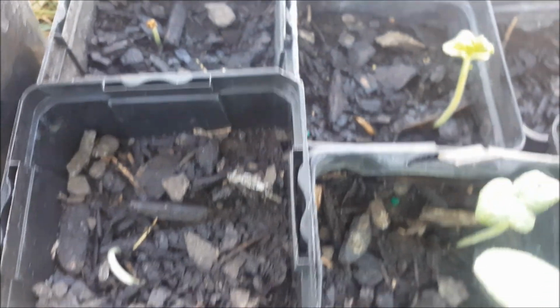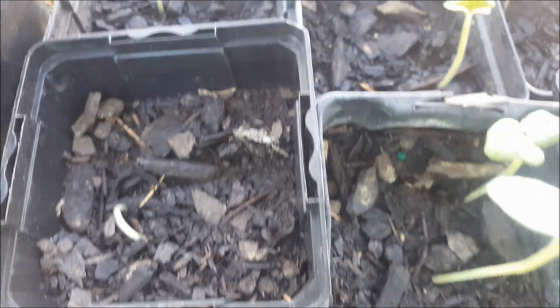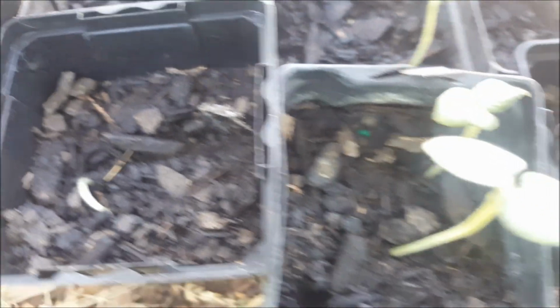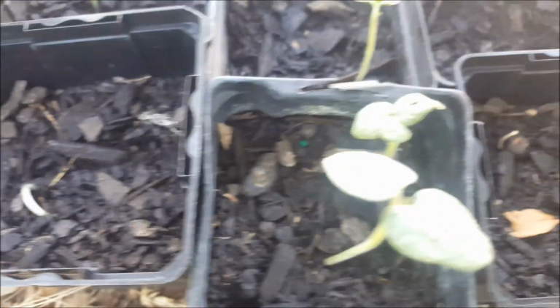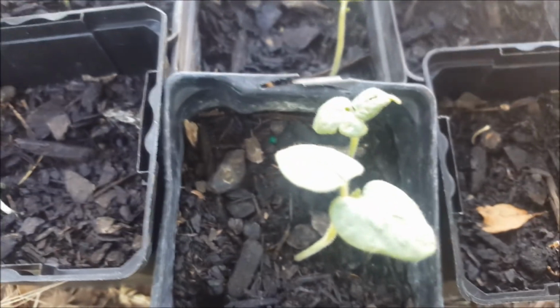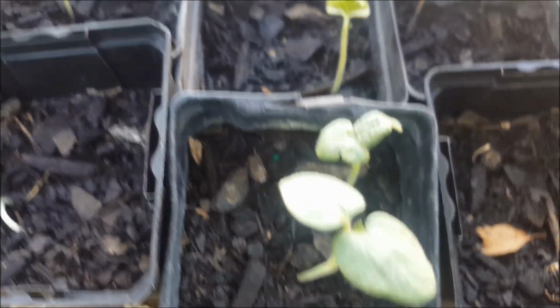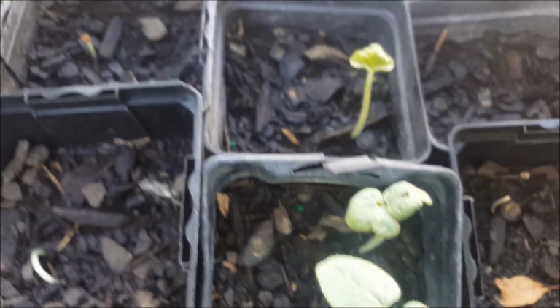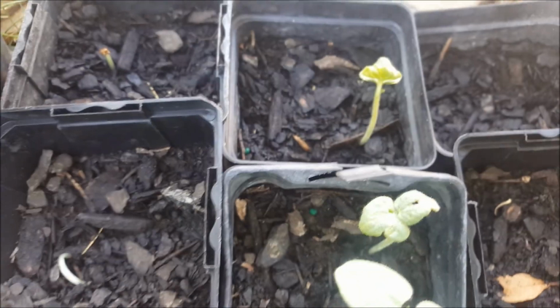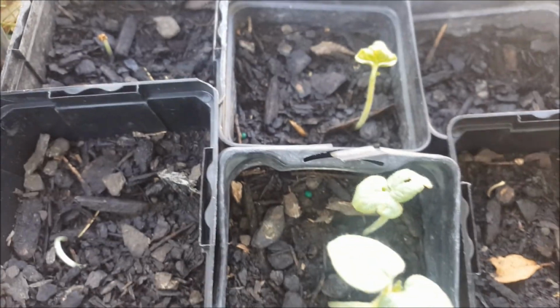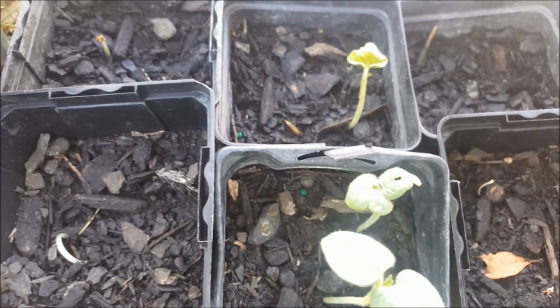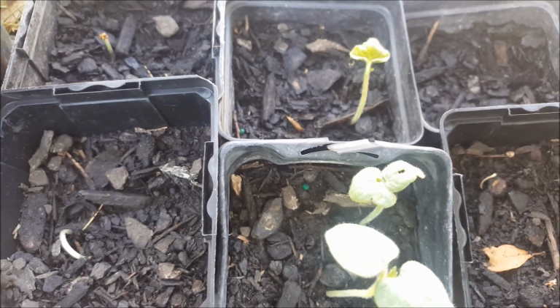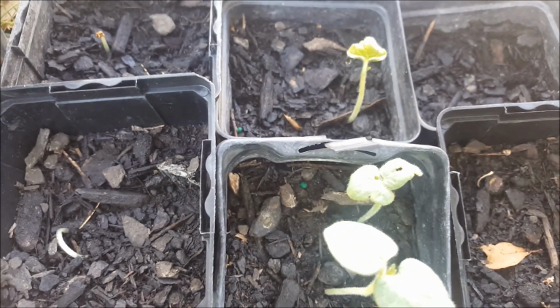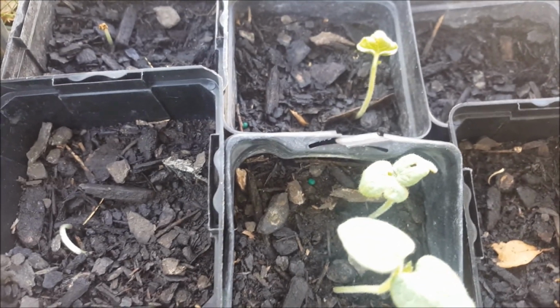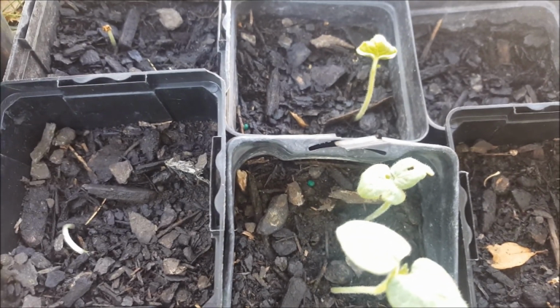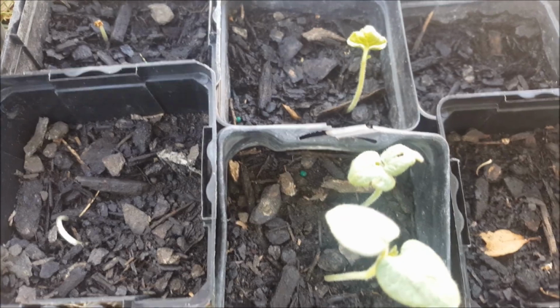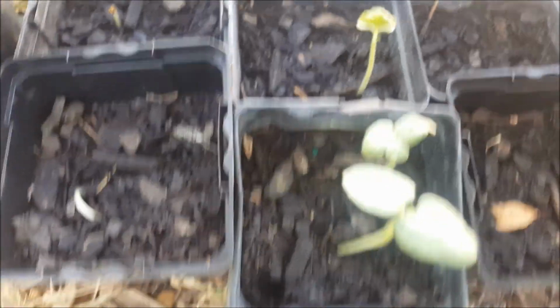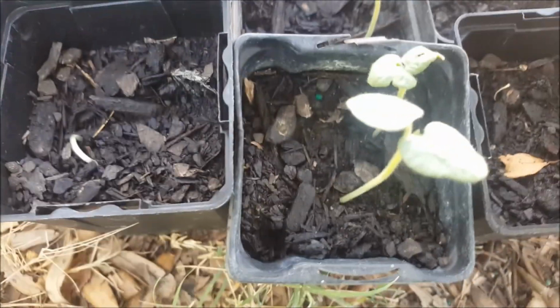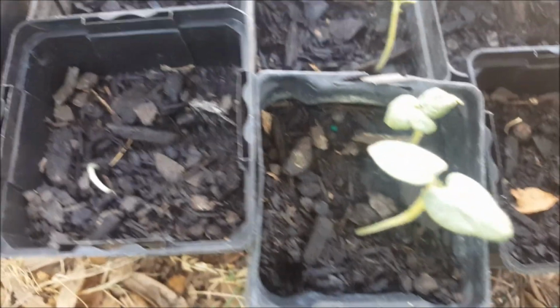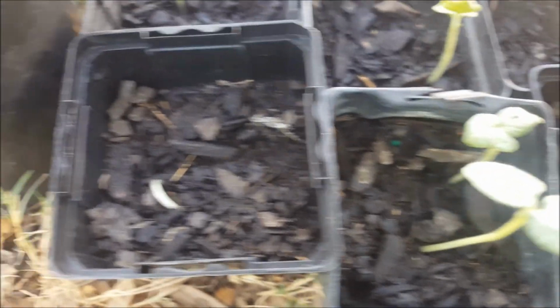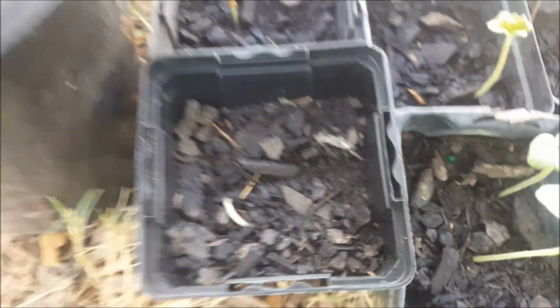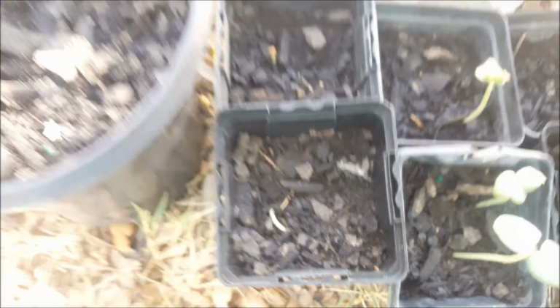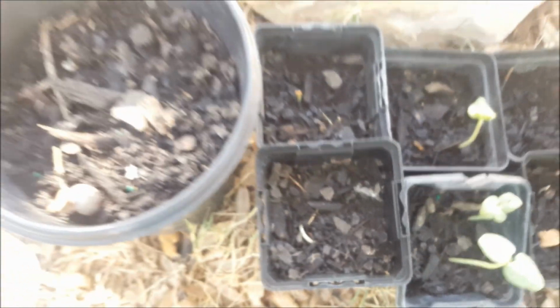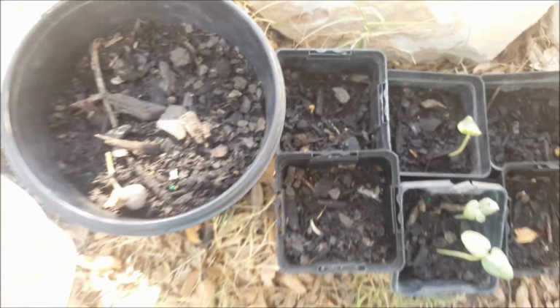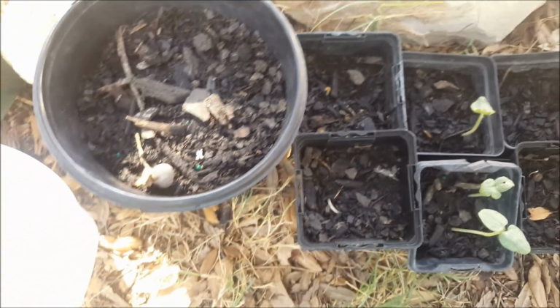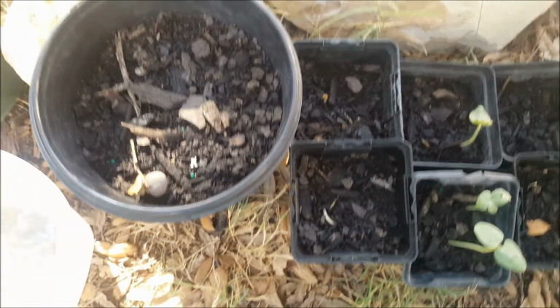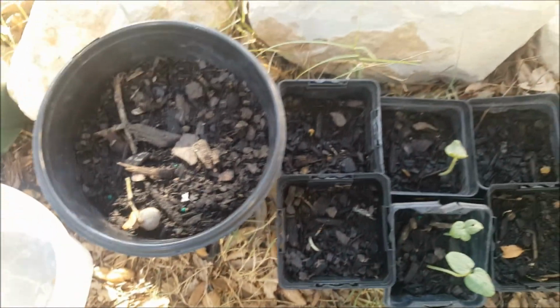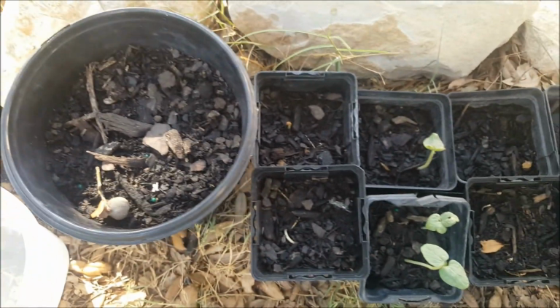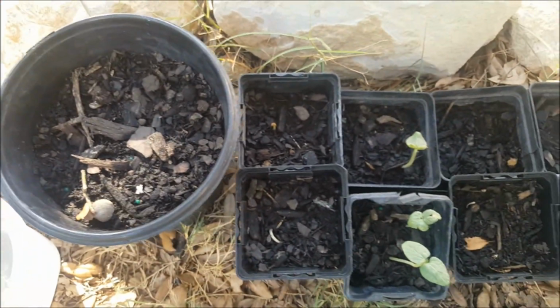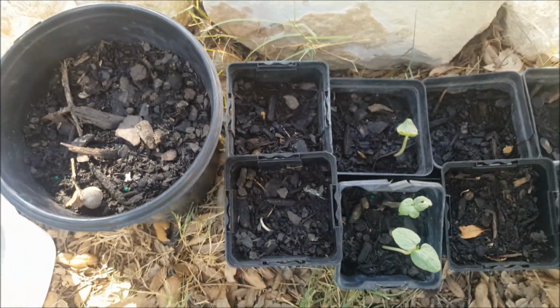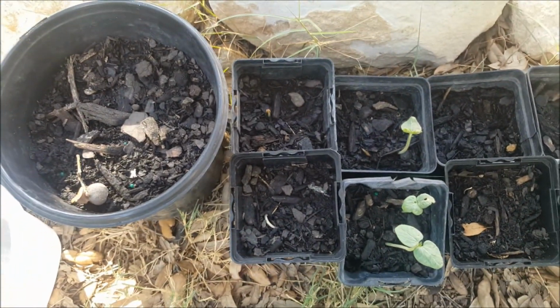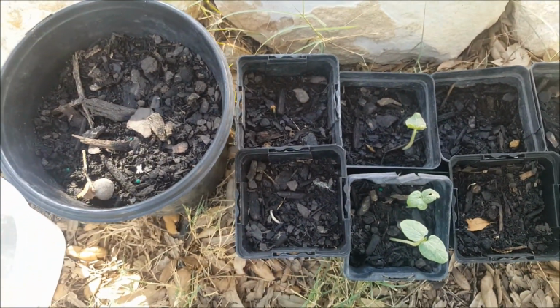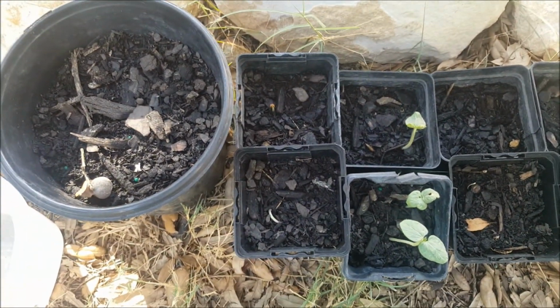We'll see after some time how these plants are growing. I like these baby okra plants — so far almost five plants are coming. See you next week or after 15 days!